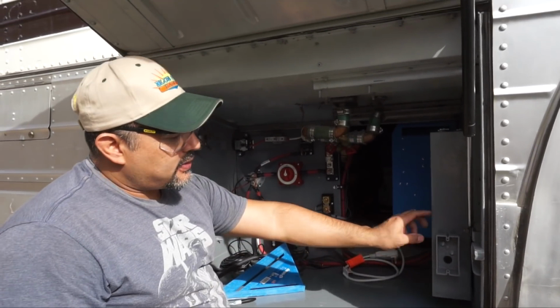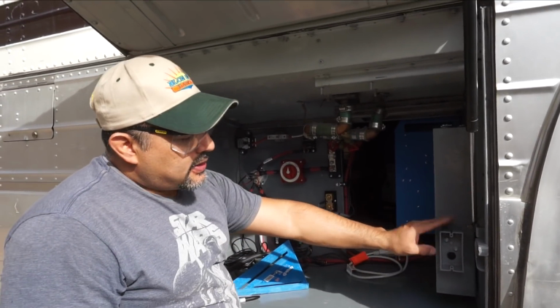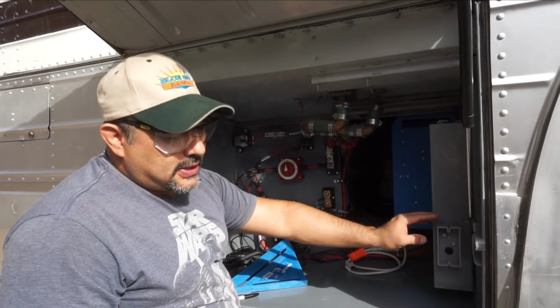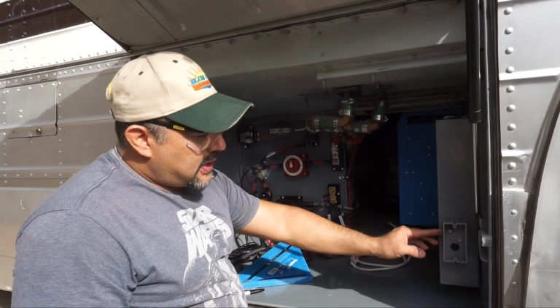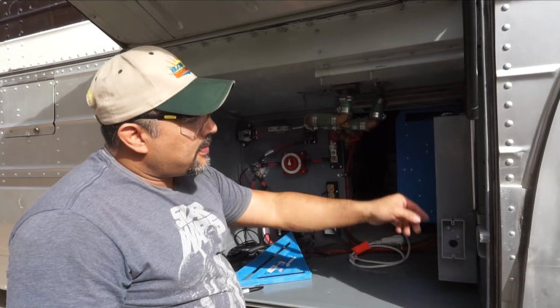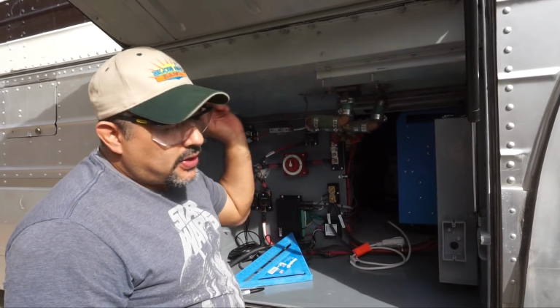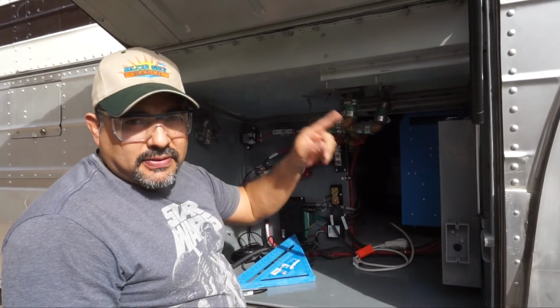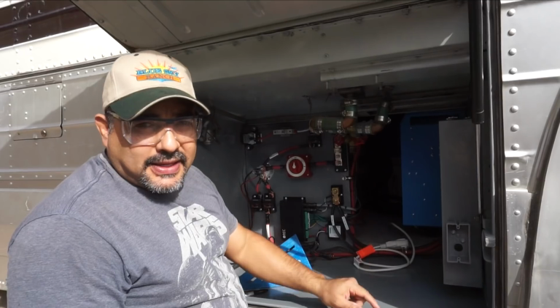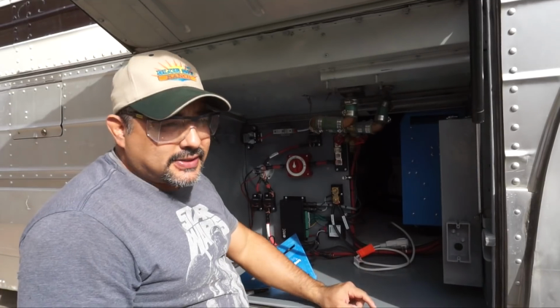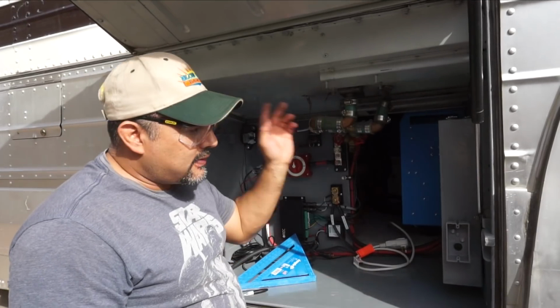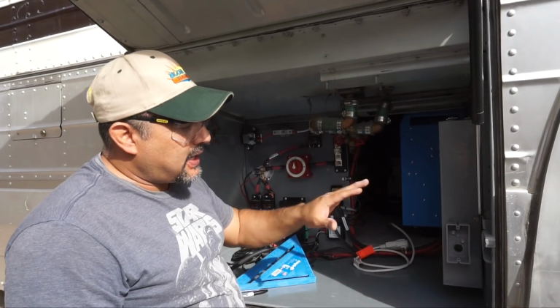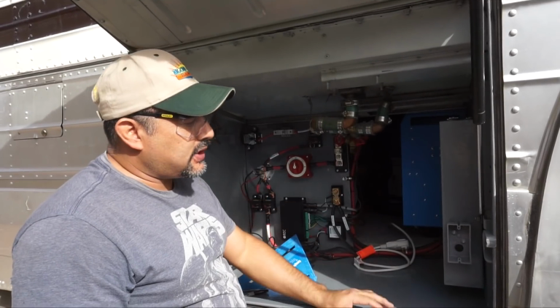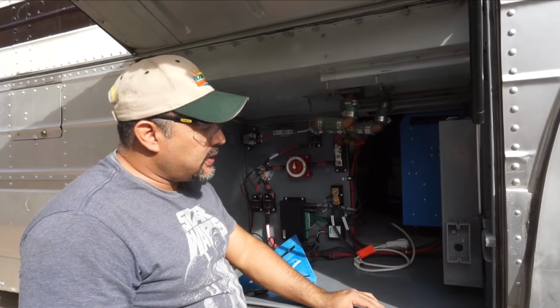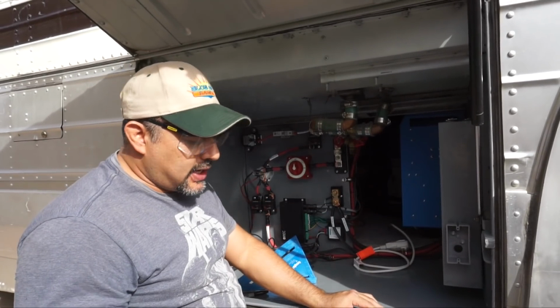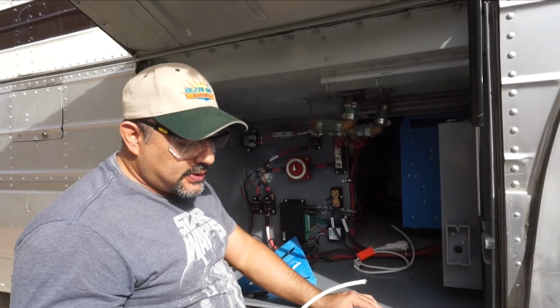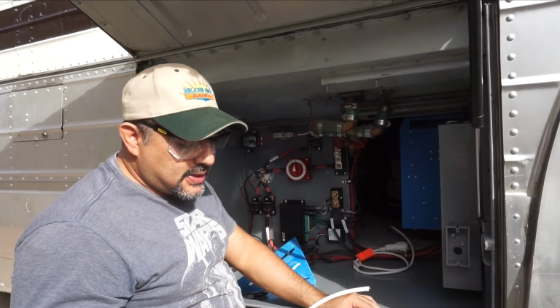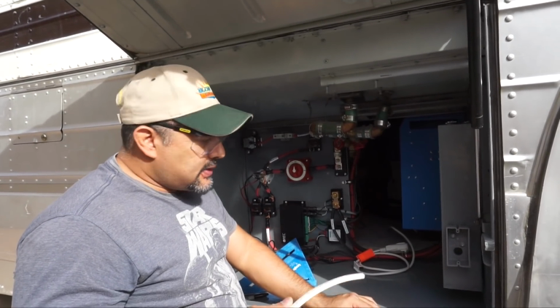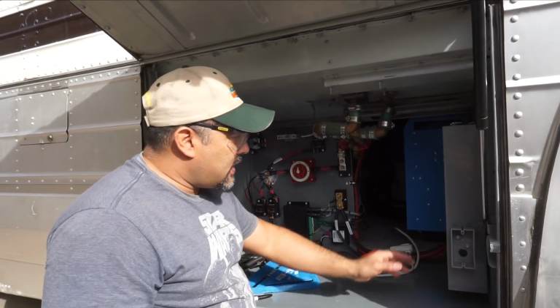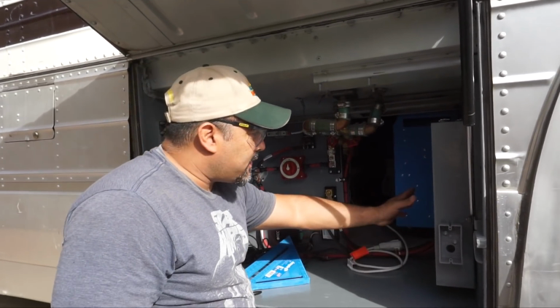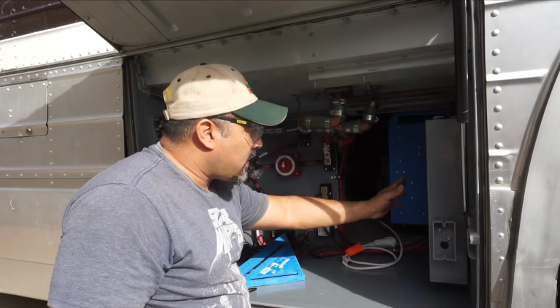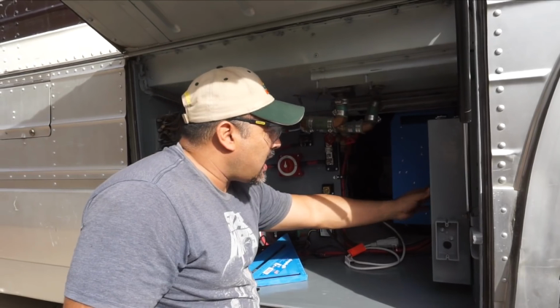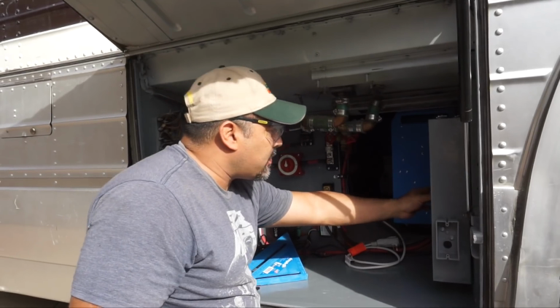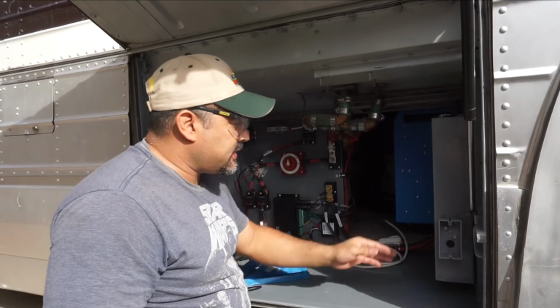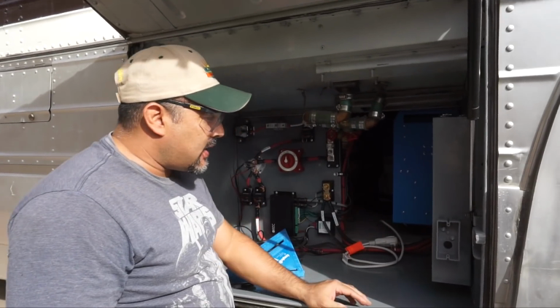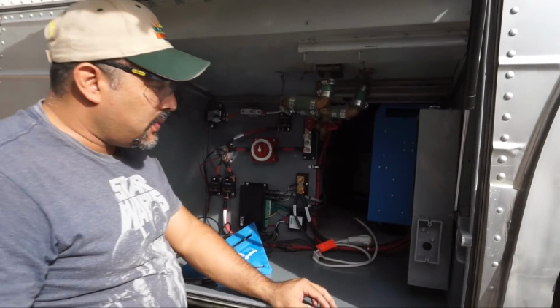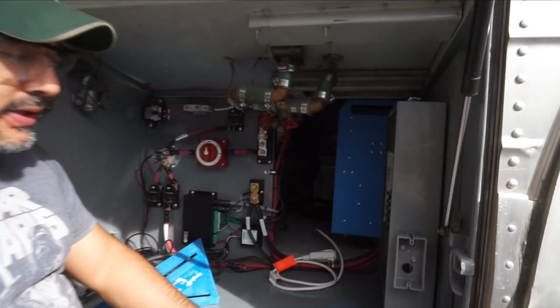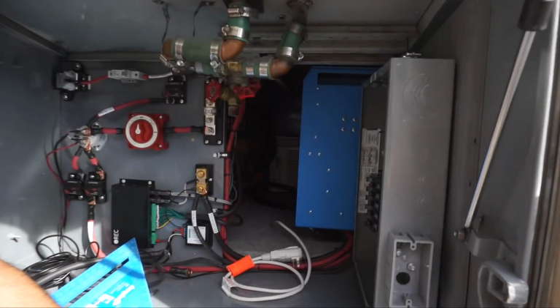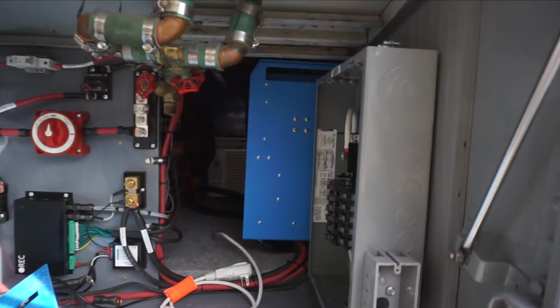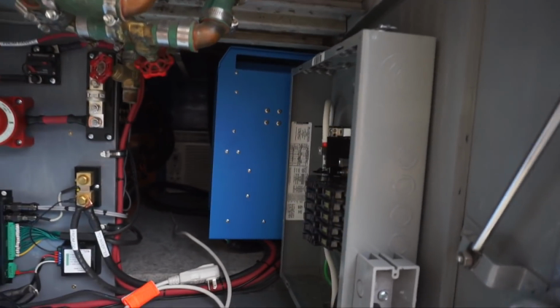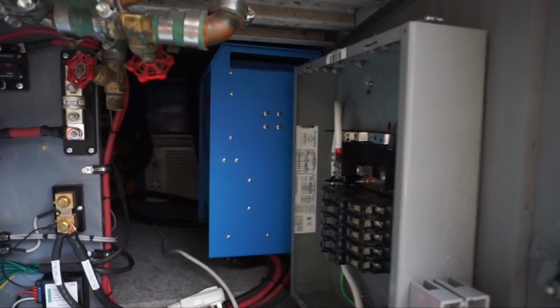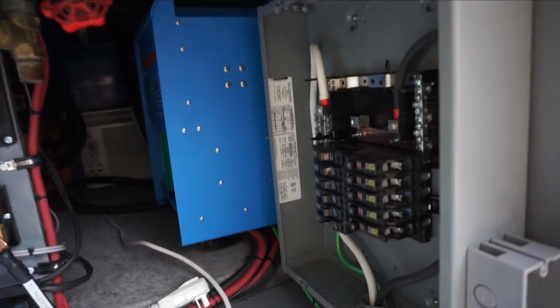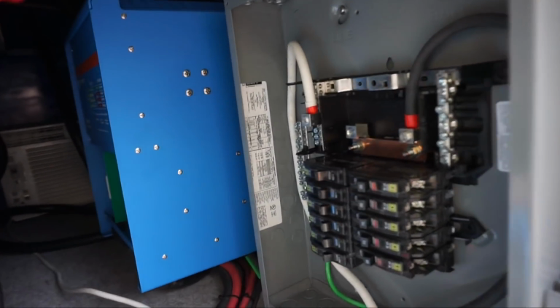This circuit is going to be shared across all of the bays, so all of the bays will be on one 20-amp circuit. We've got all our breakers in now — we went to Lowe's and bought a bunch of breakers.